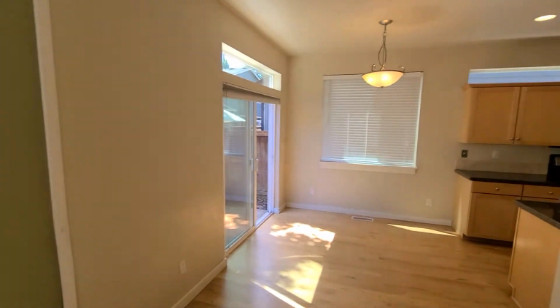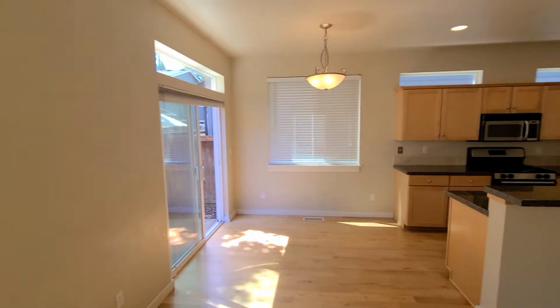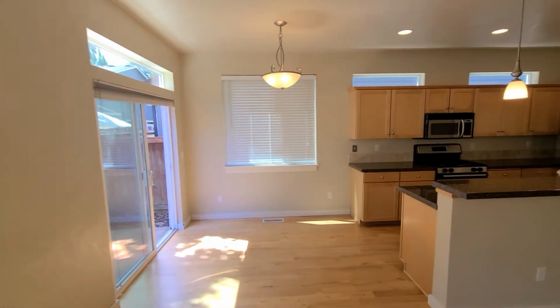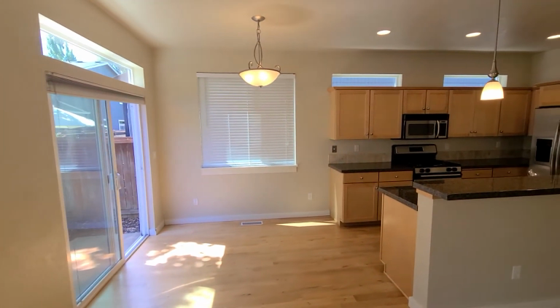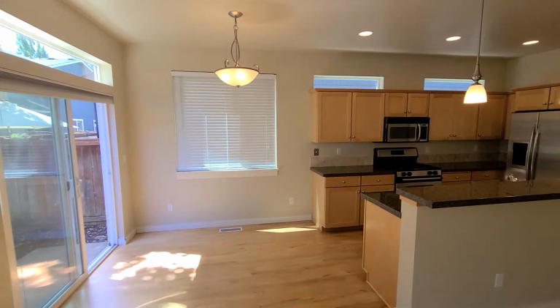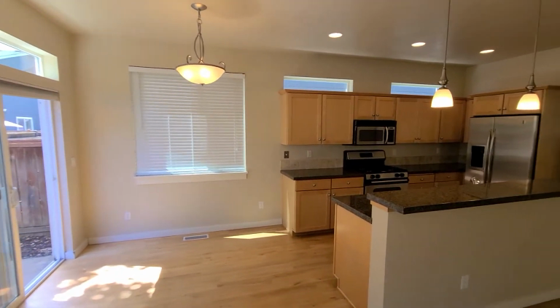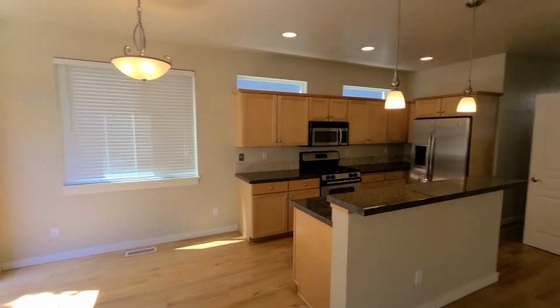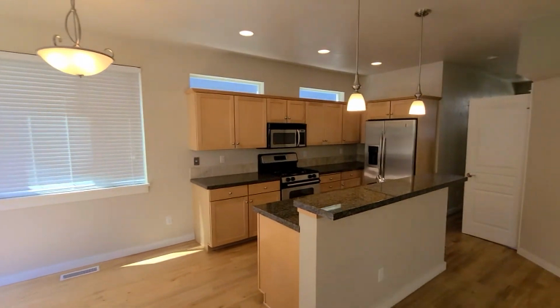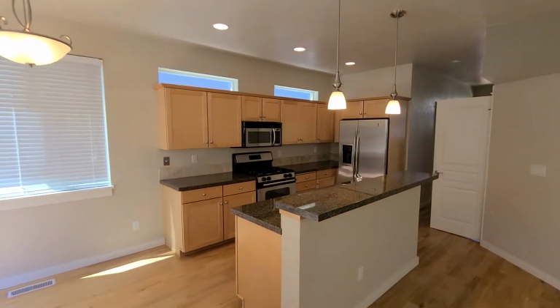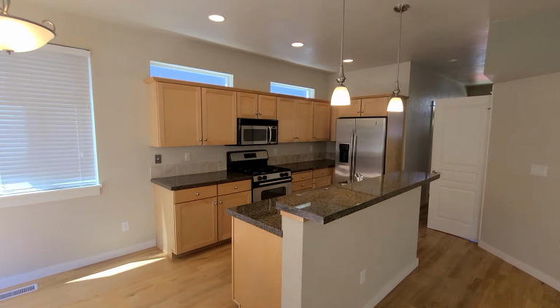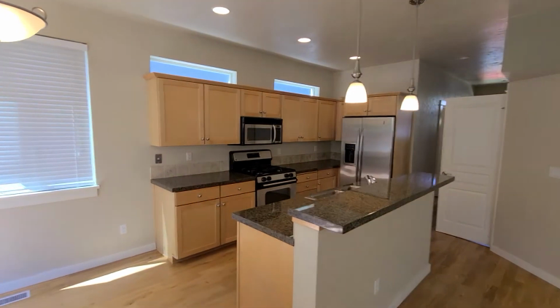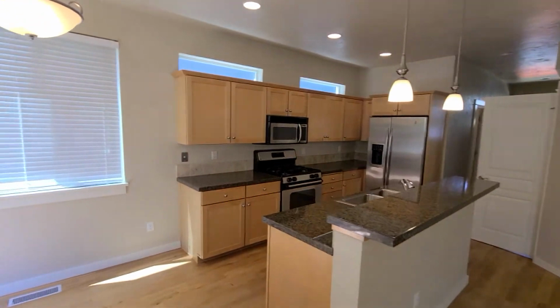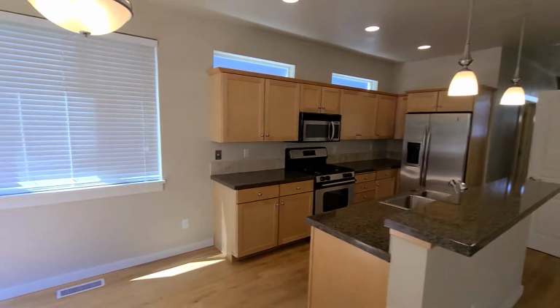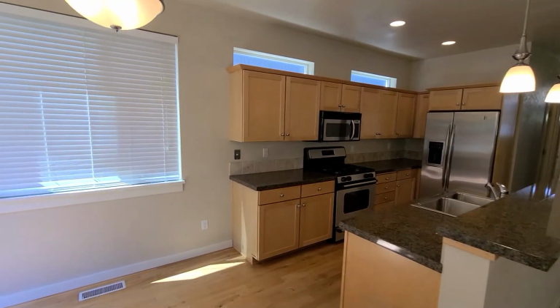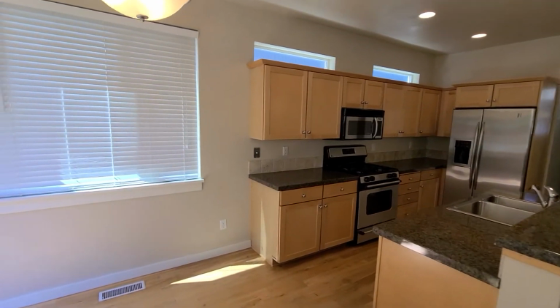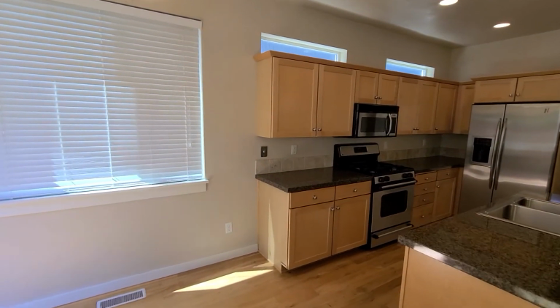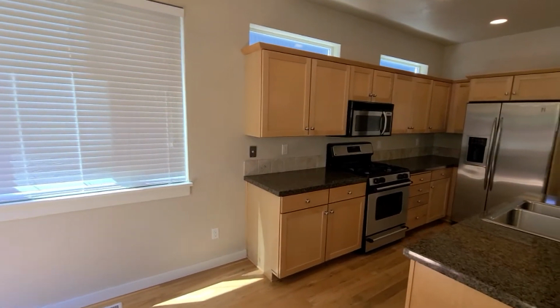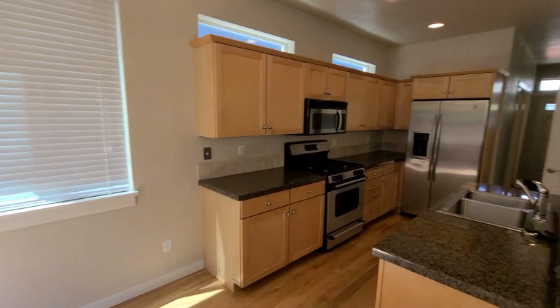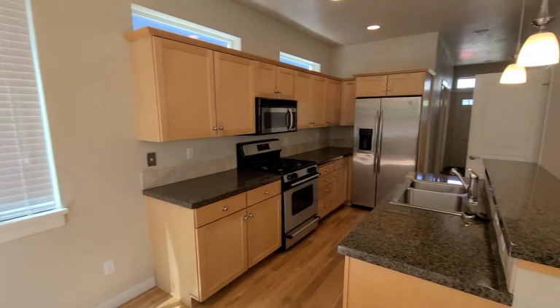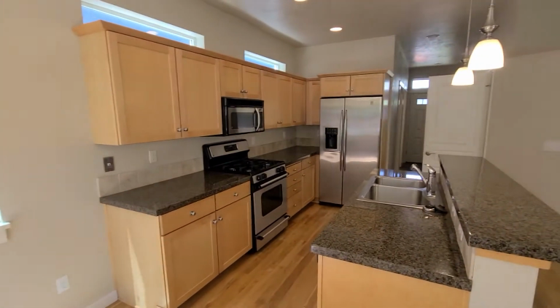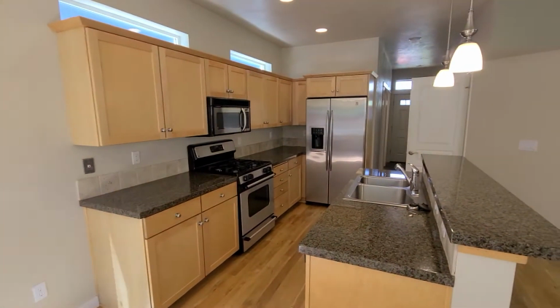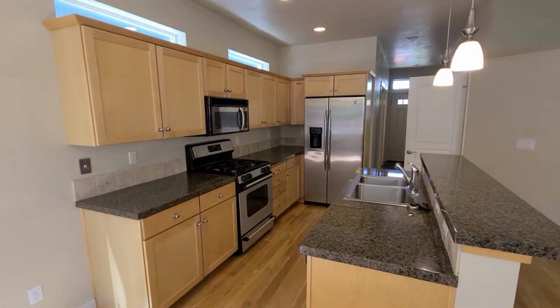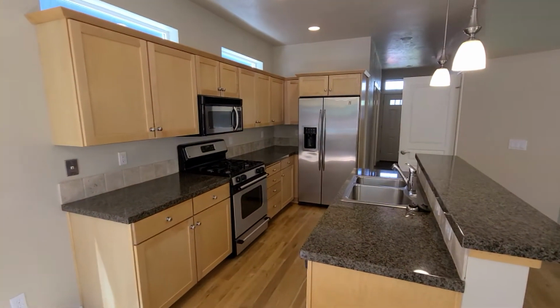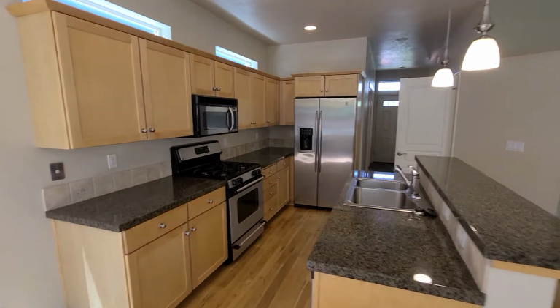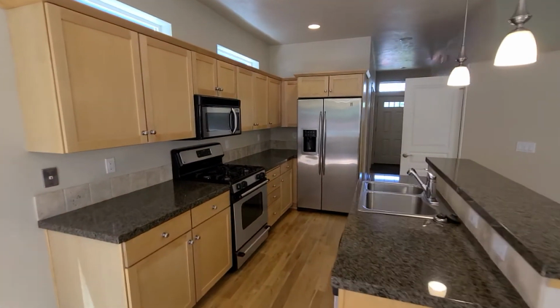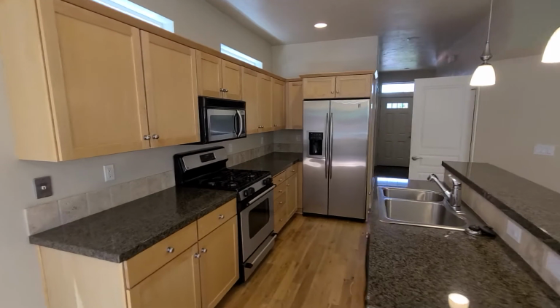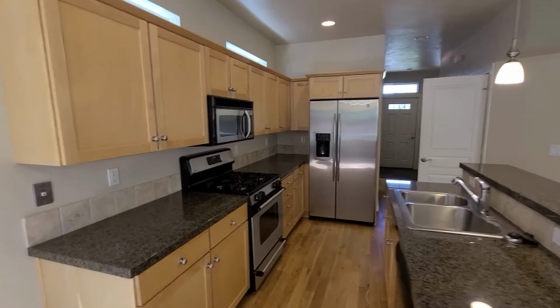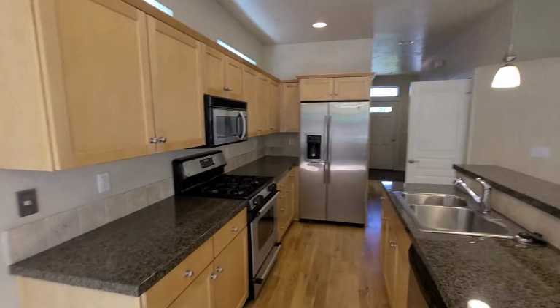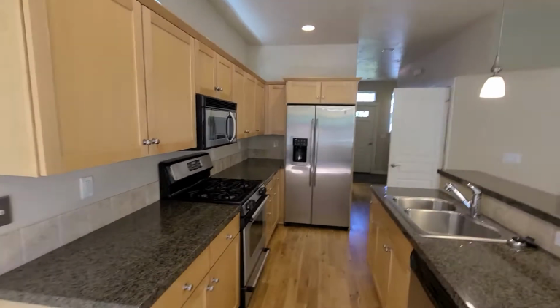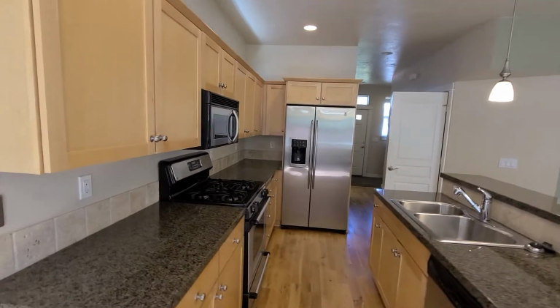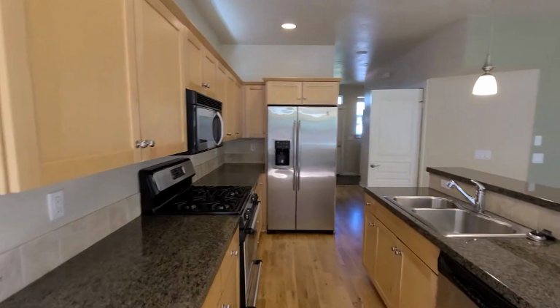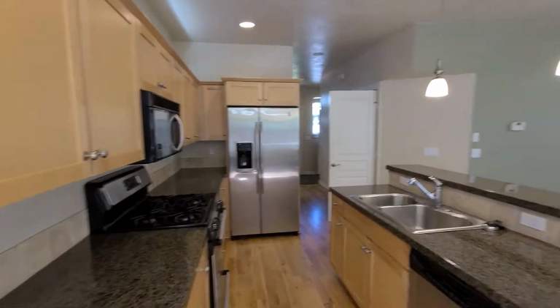Here's a quick shot of the dining room and the kitchen from the other side. The kitchen also has double sinks and a dishwasher.